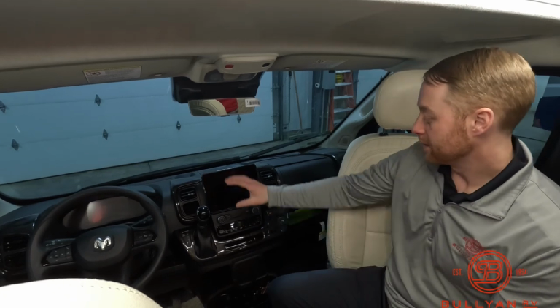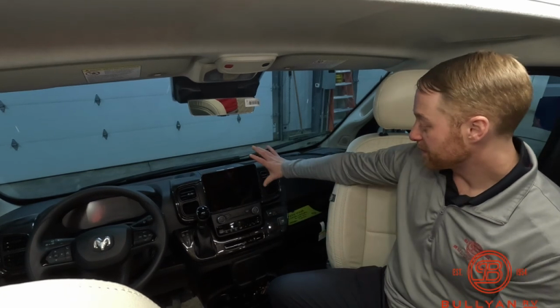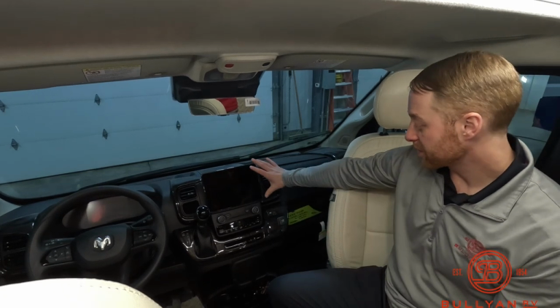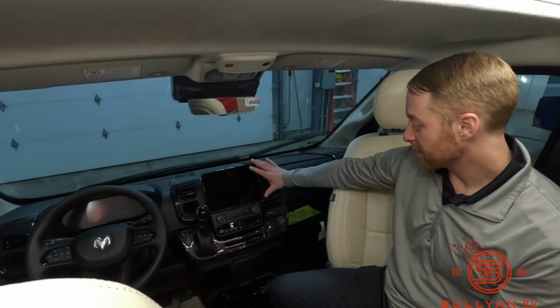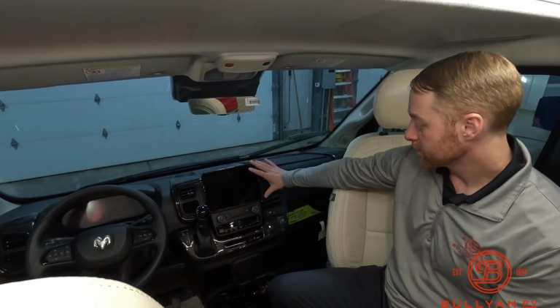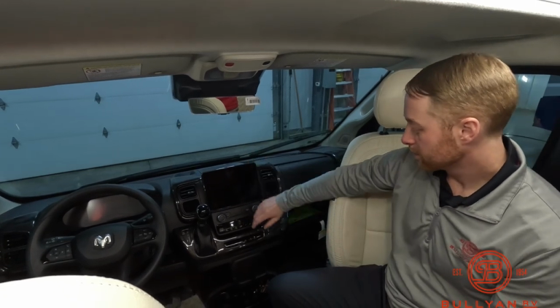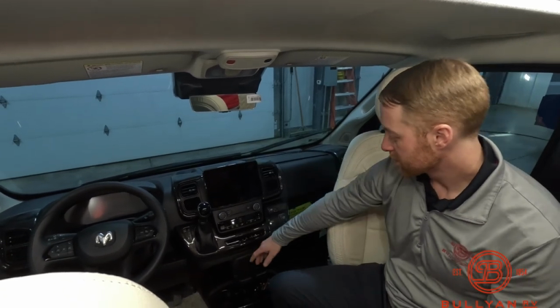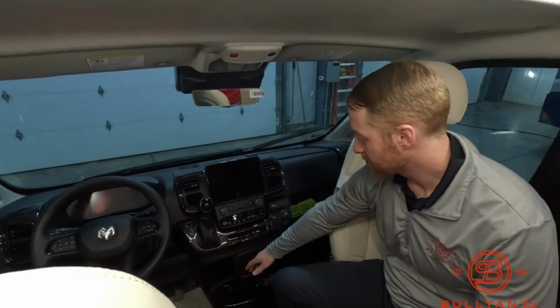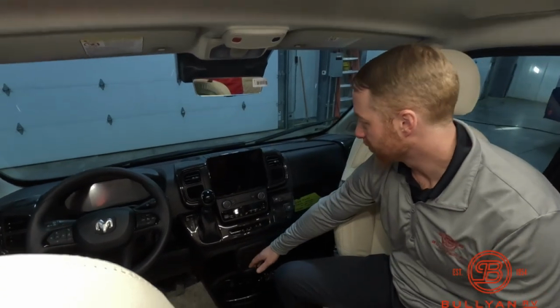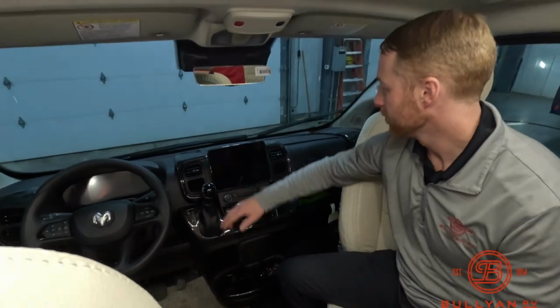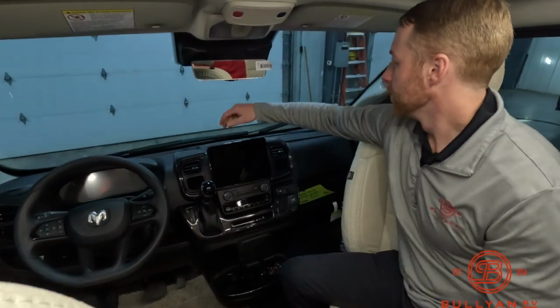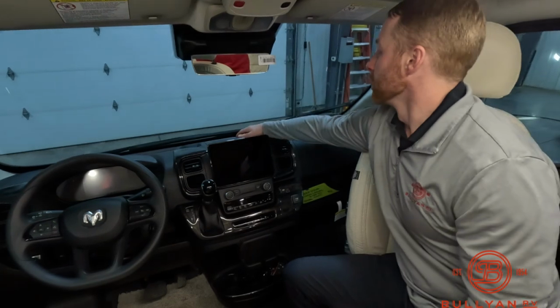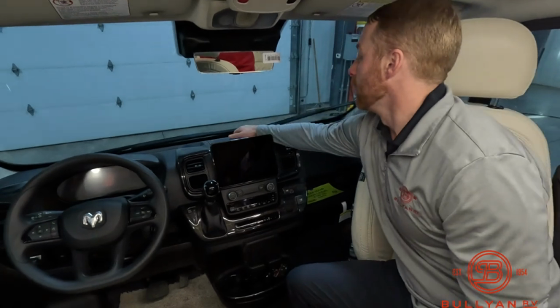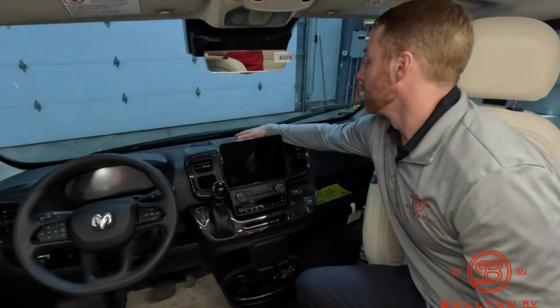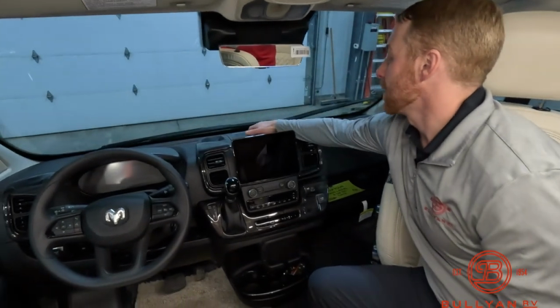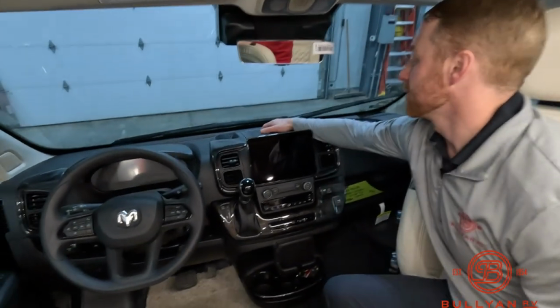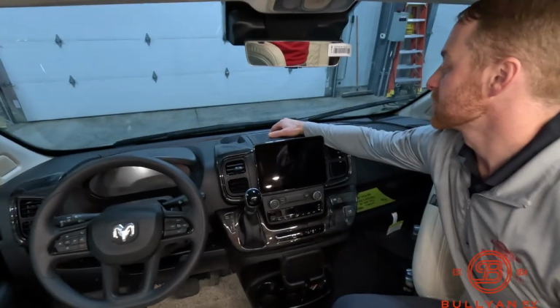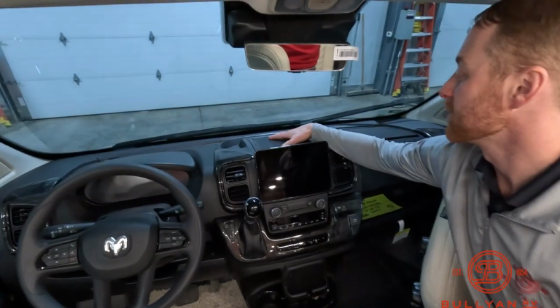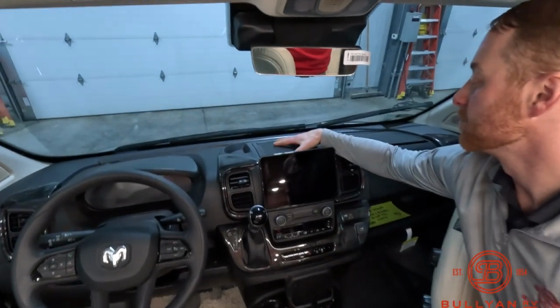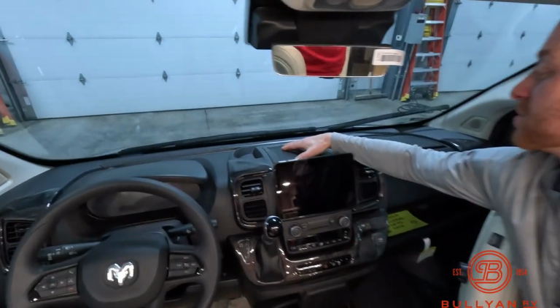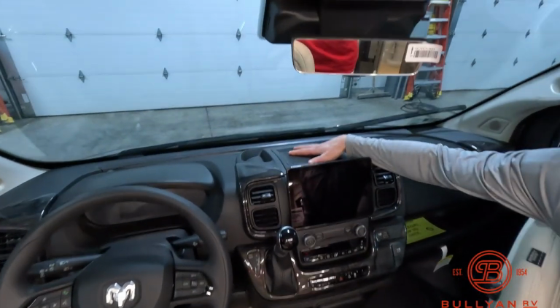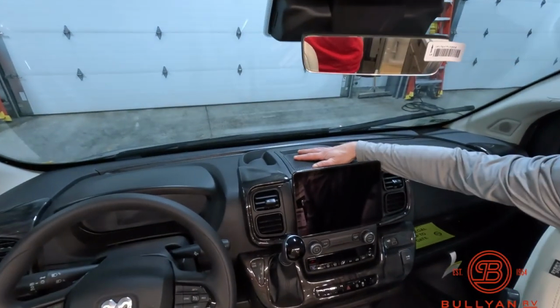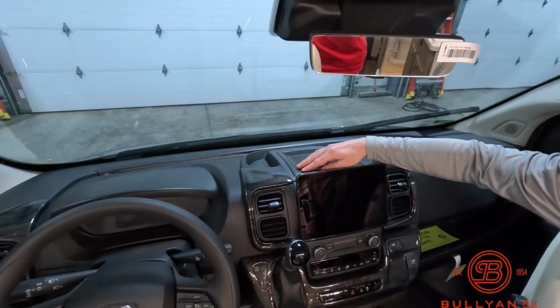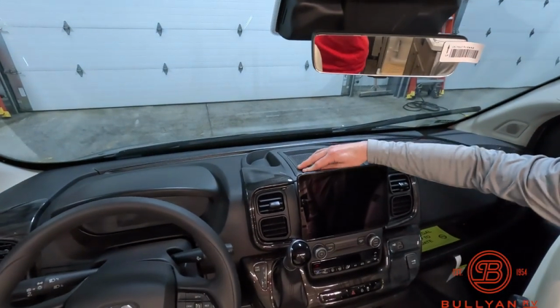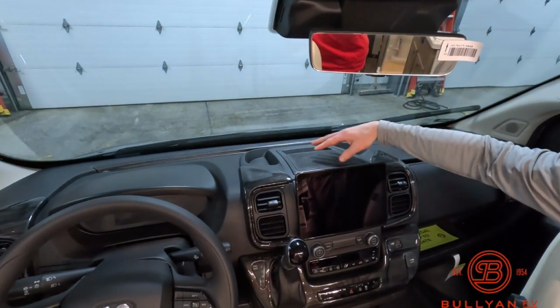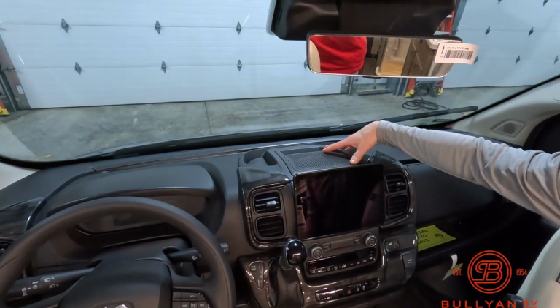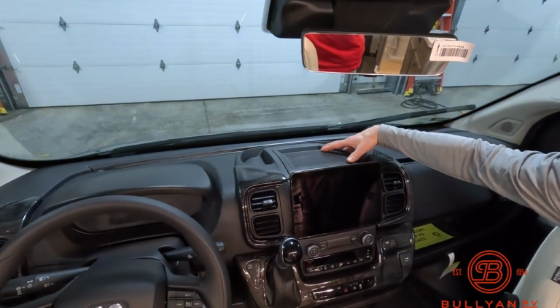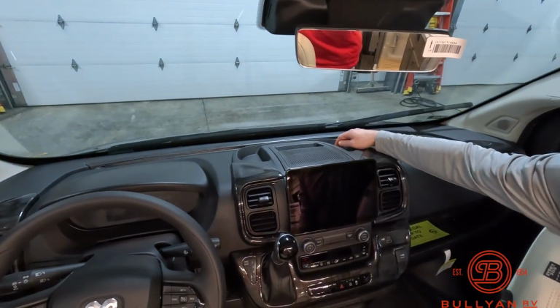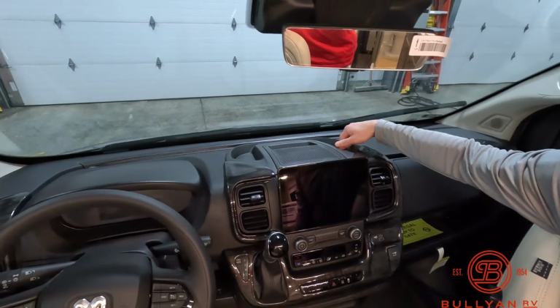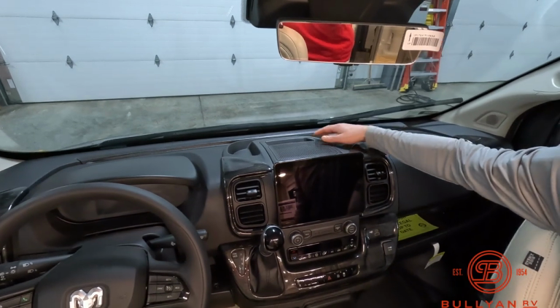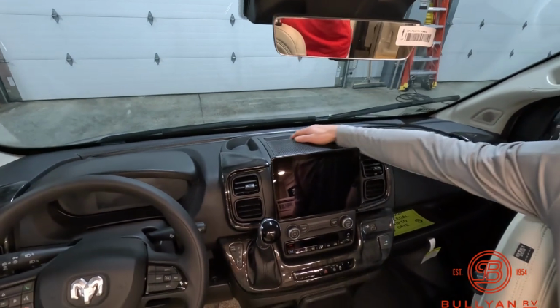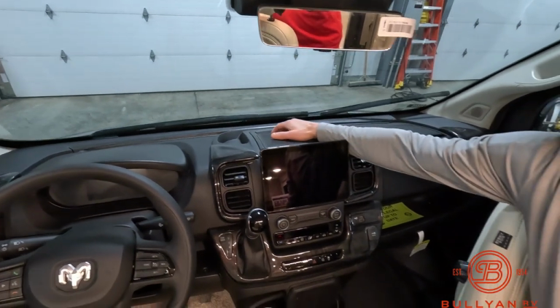There's a nice big screen up here, a spot to put your phone, and up top you've got some places to put different items as well.